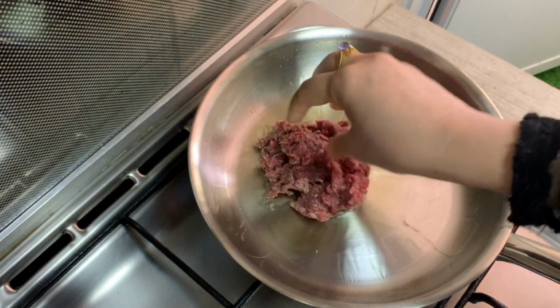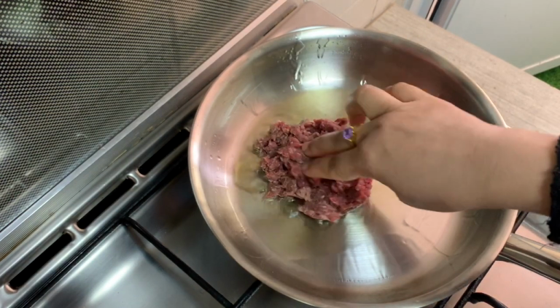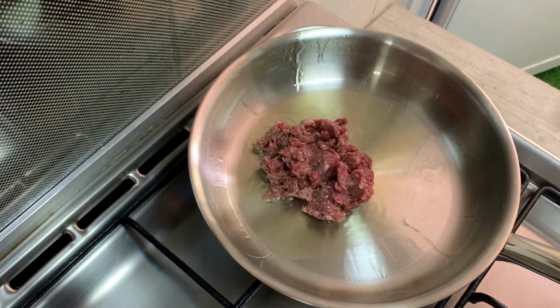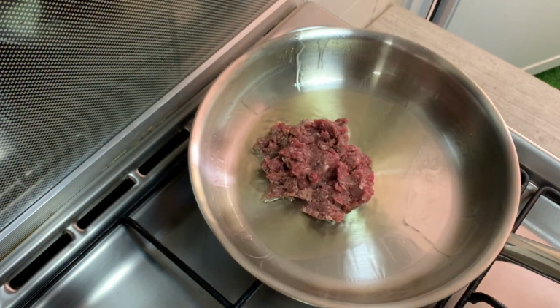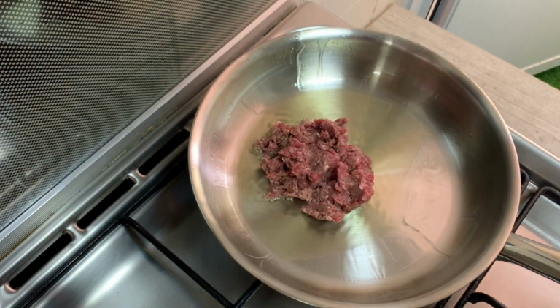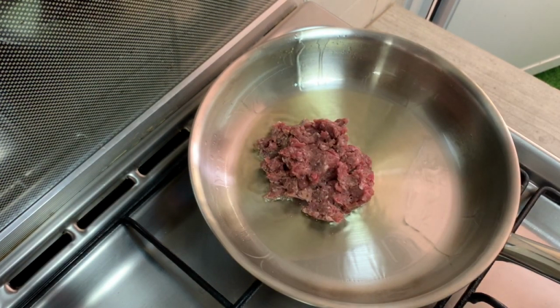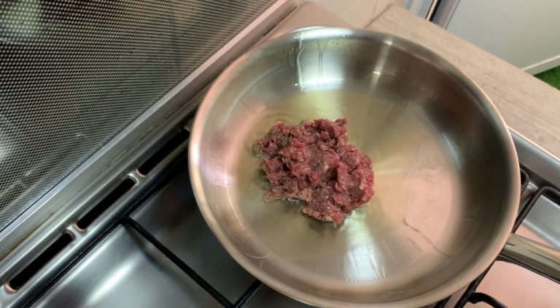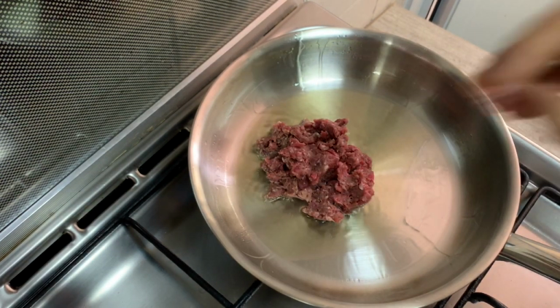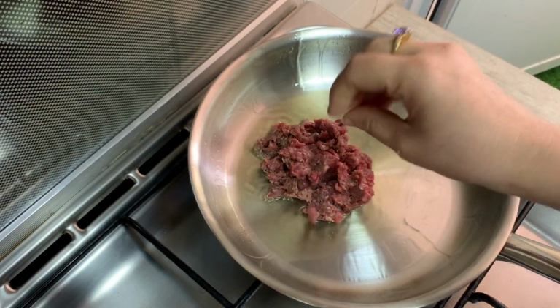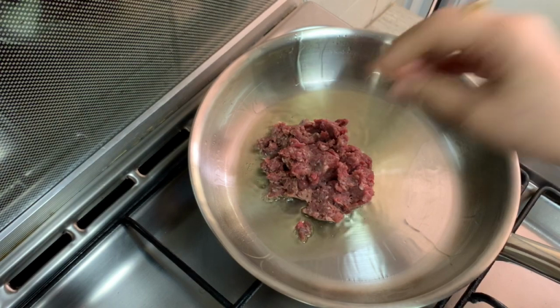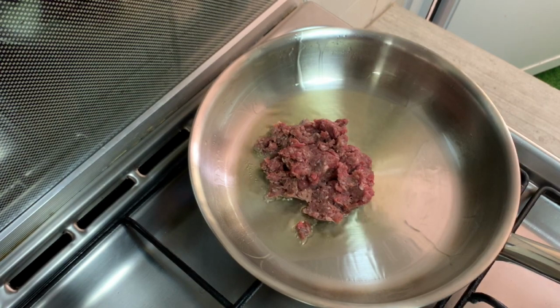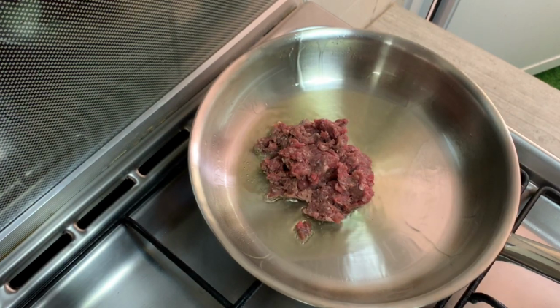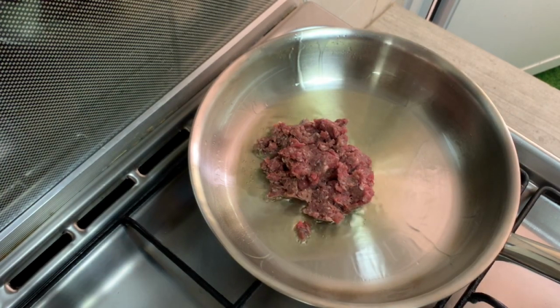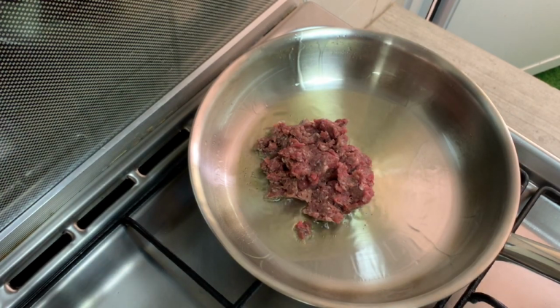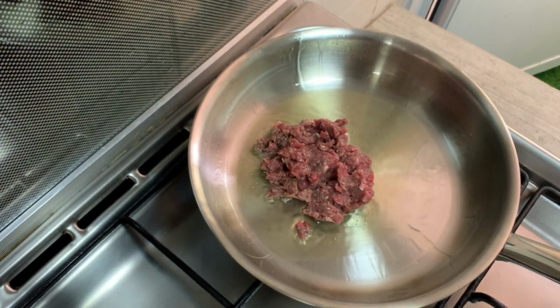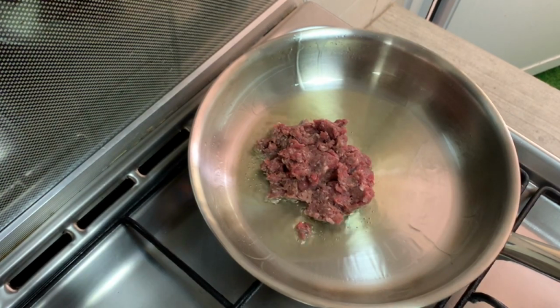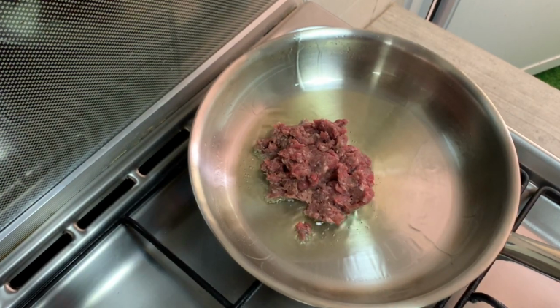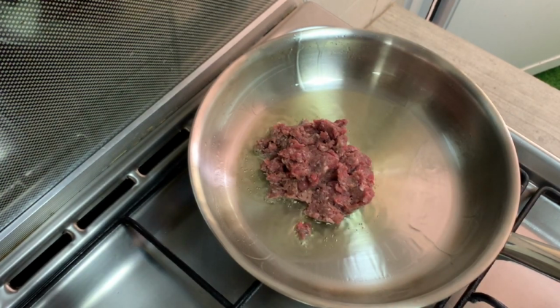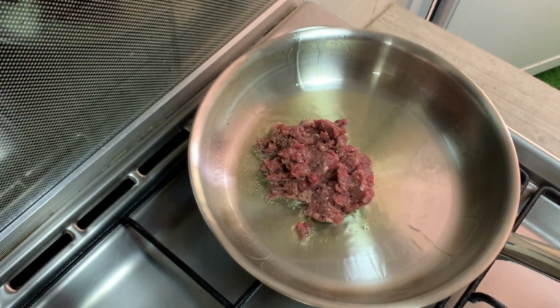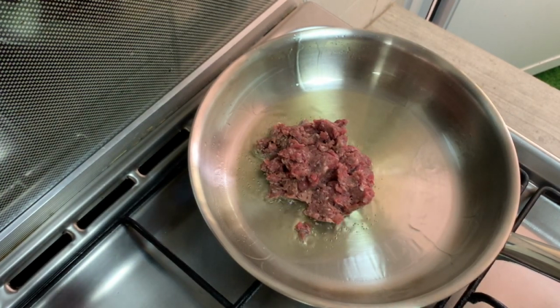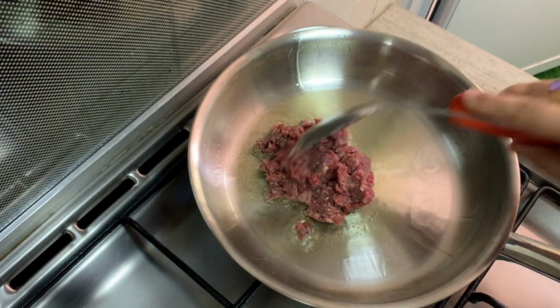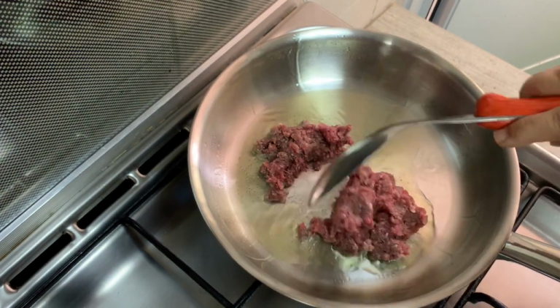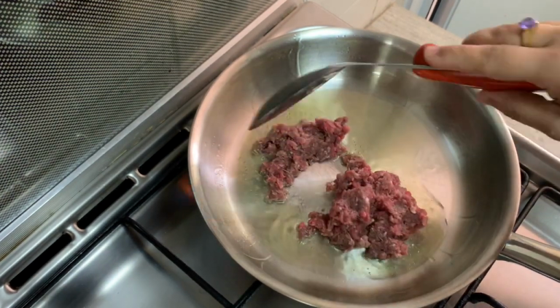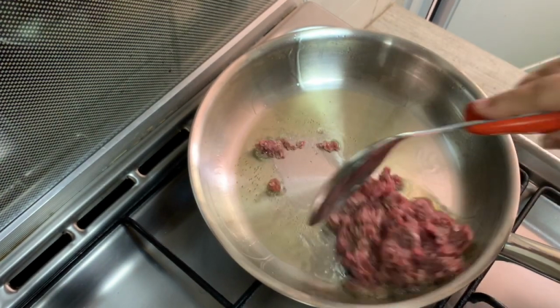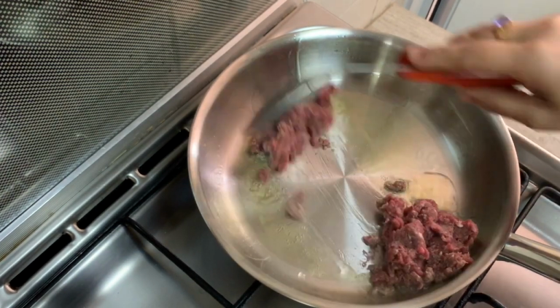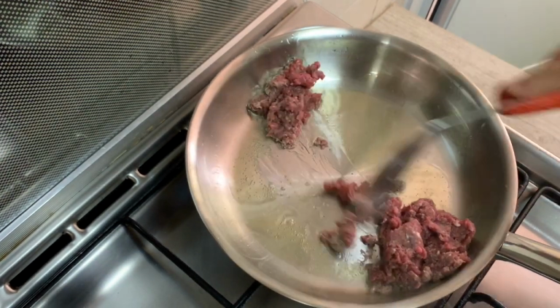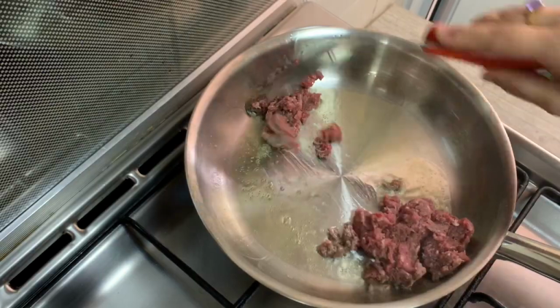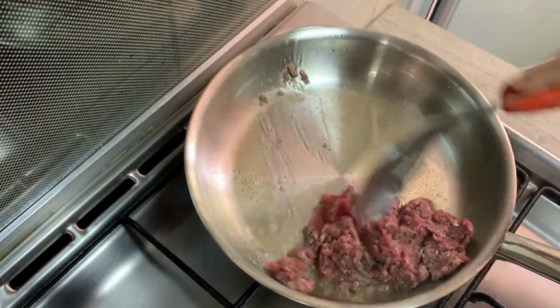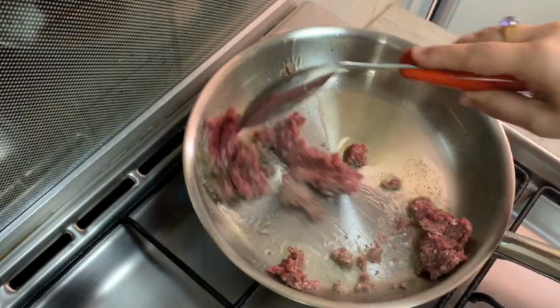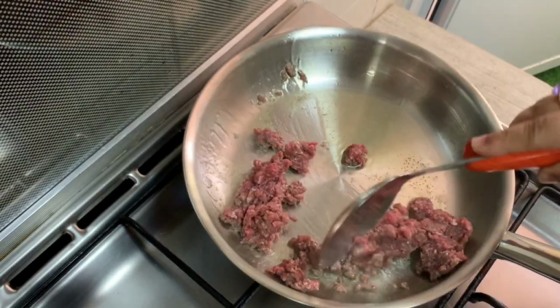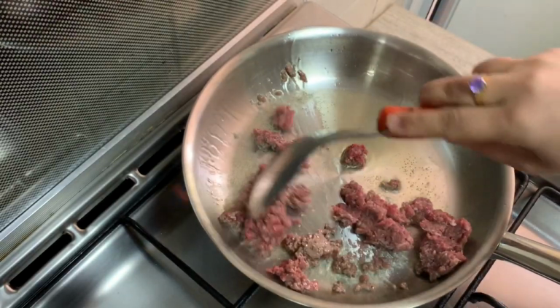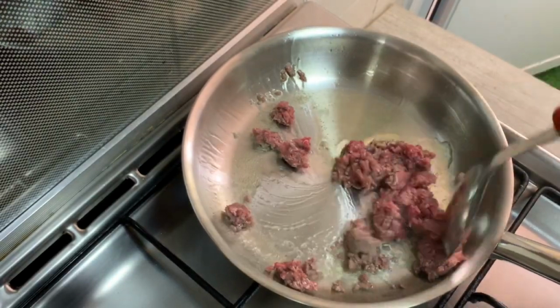You can use the meat. Use beef — about 200 grams. Cook the meat in the pan.